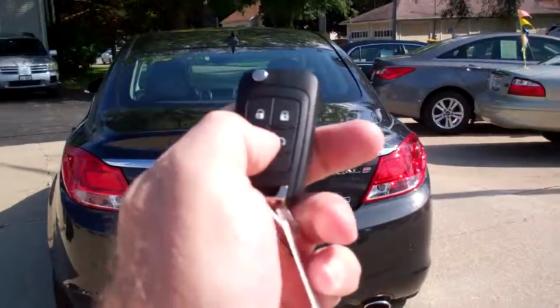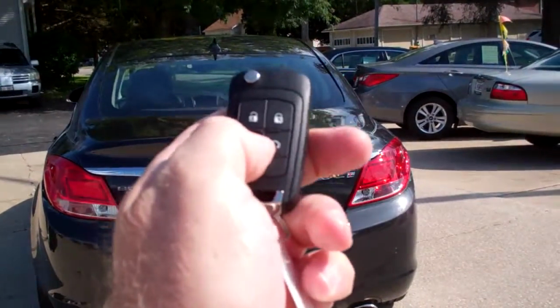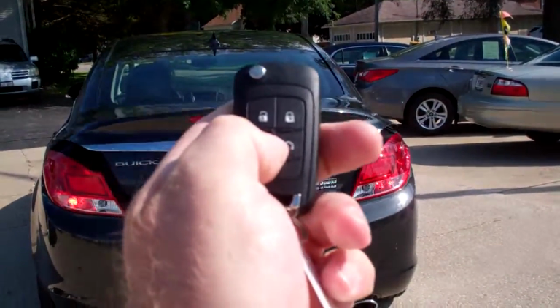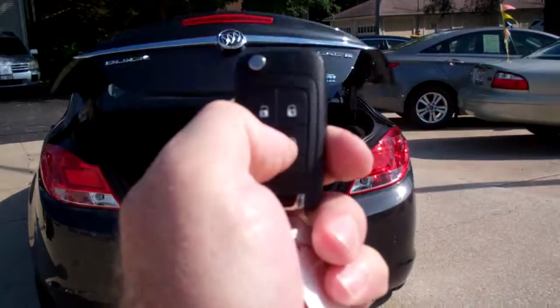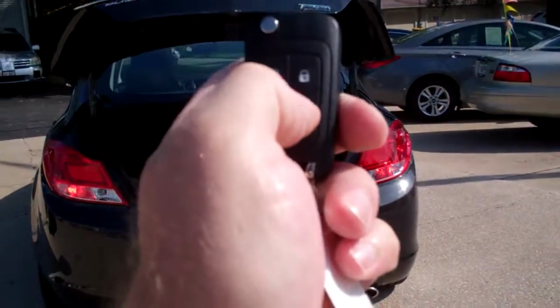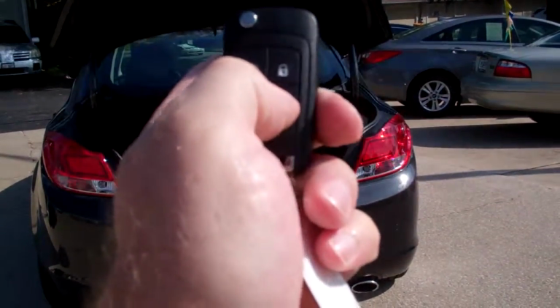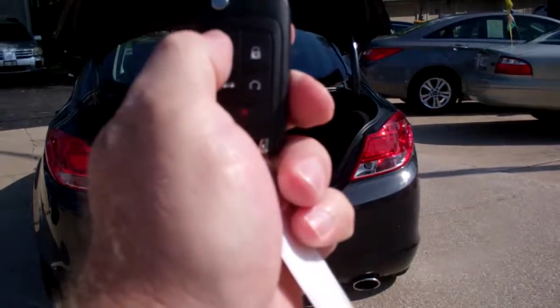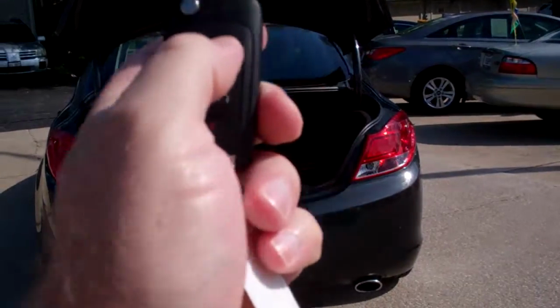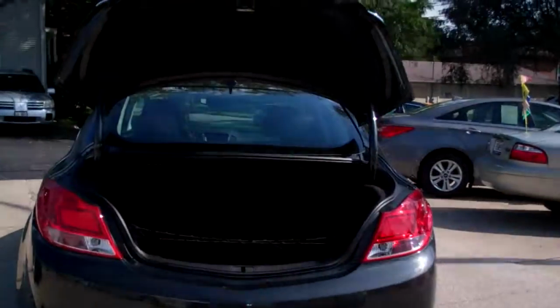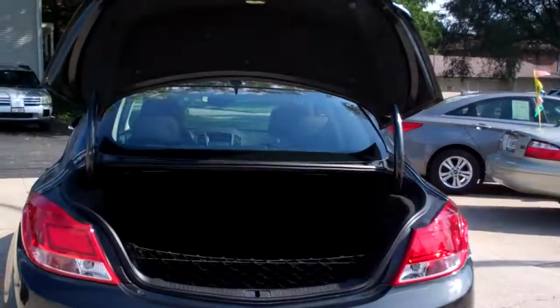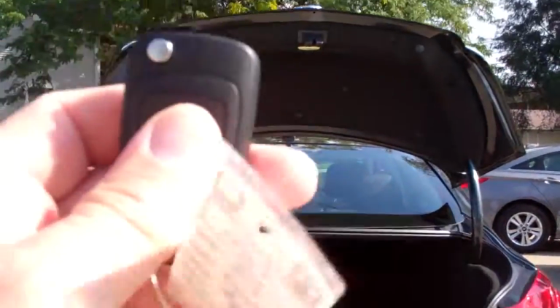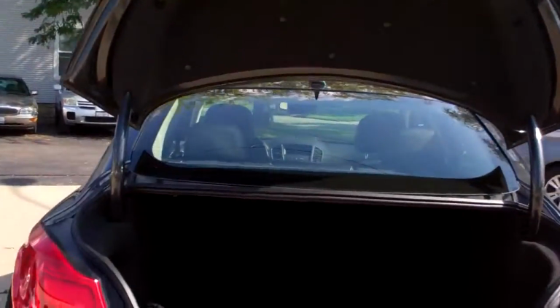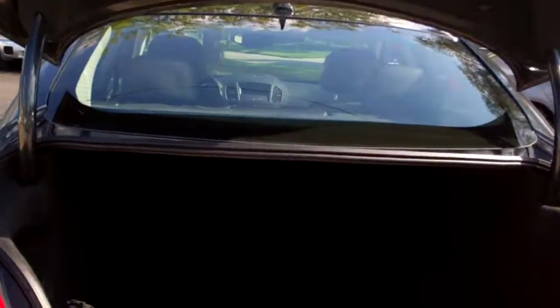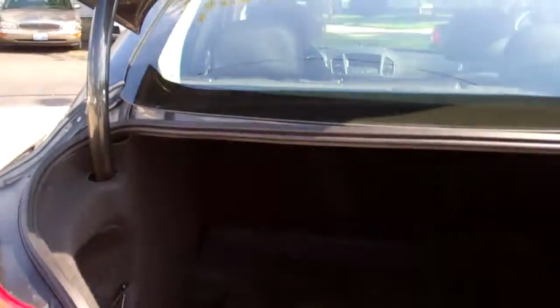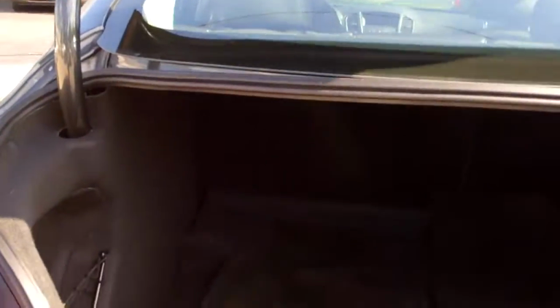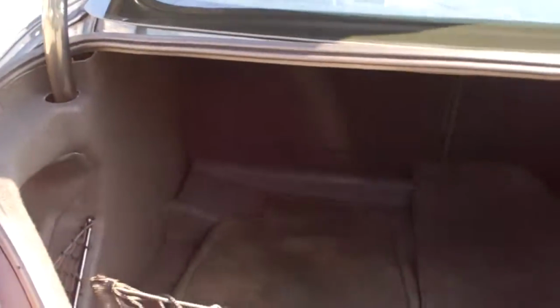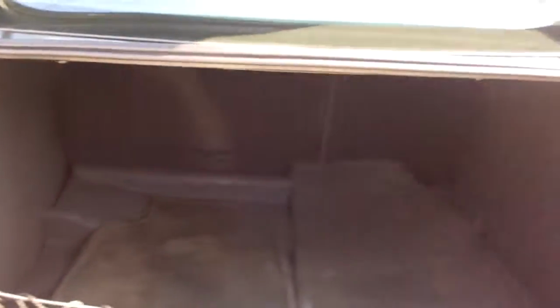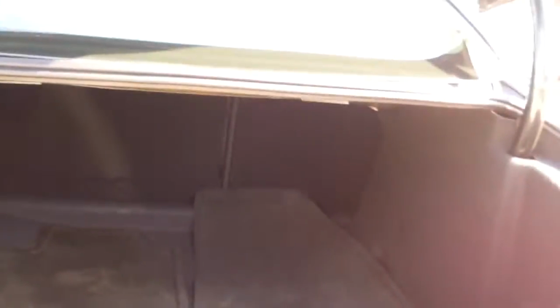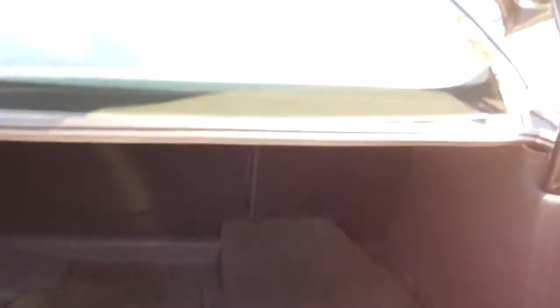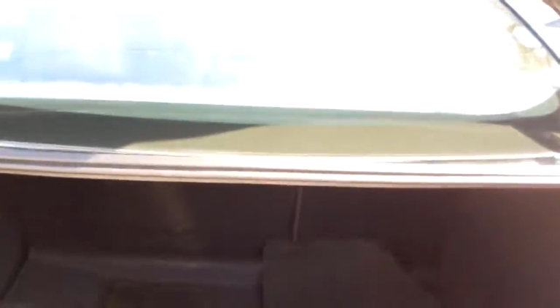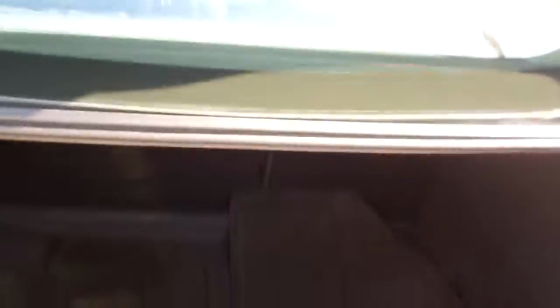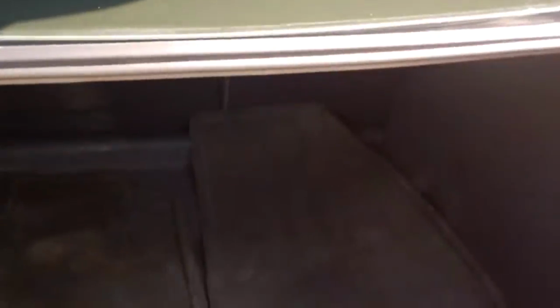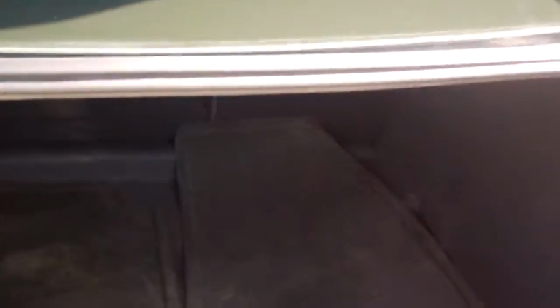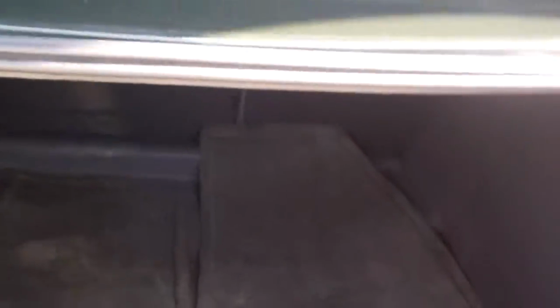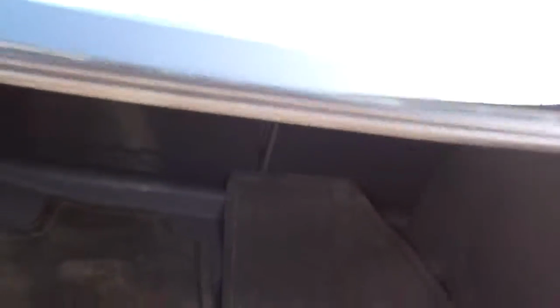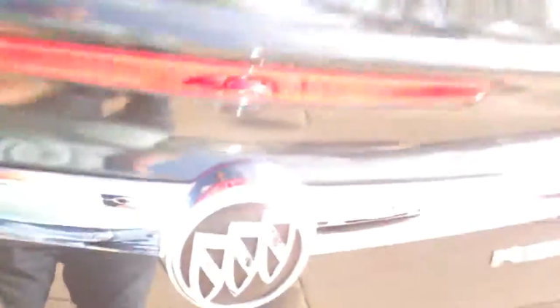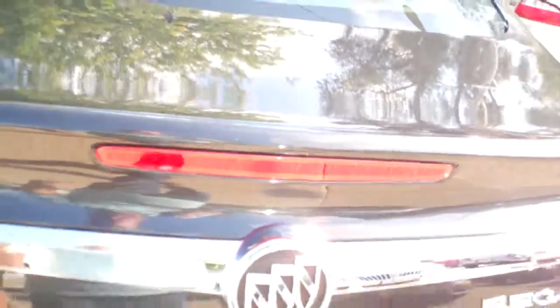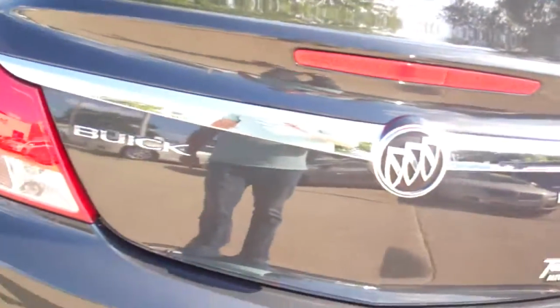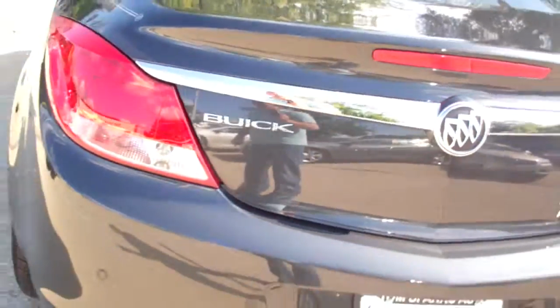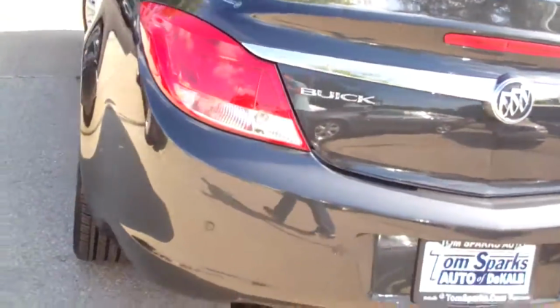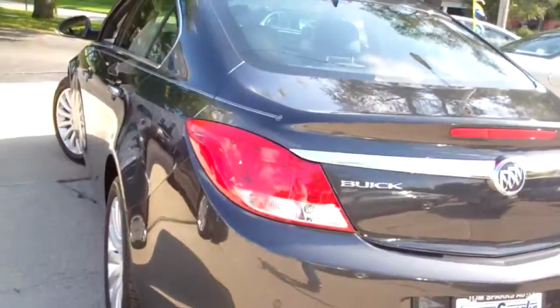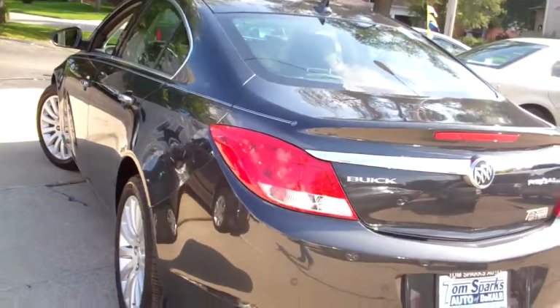We've got trunk release, keyless remote, remote start, and keyless entry into the car. Actually got a smart key is what this is called. Nice big trunk, split fold-down seats, nice clean floor mats that come with the car. Very clean car, no apparent damage.